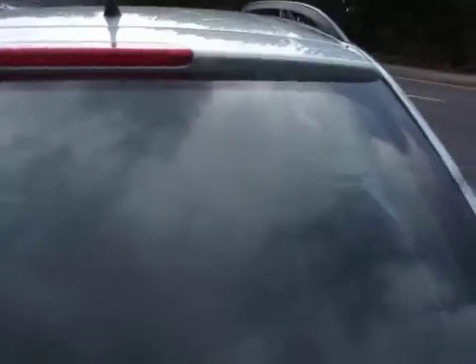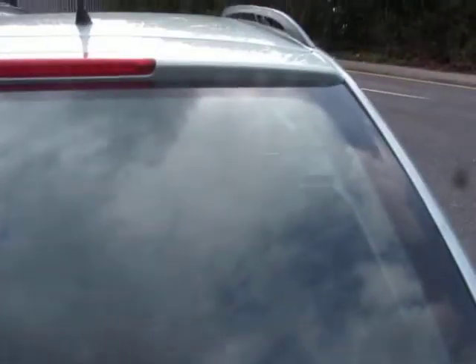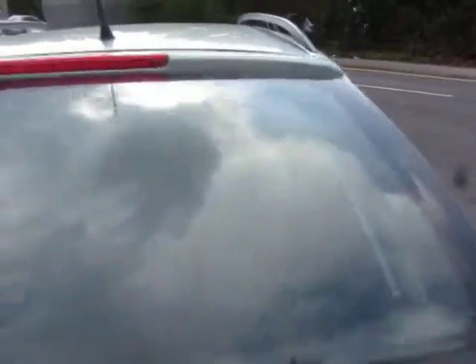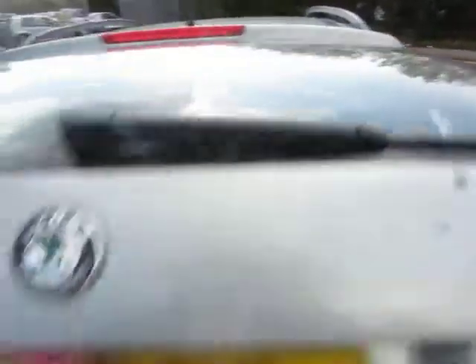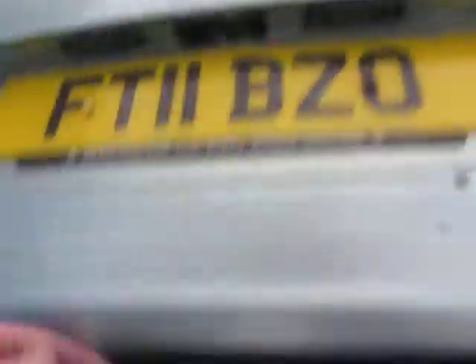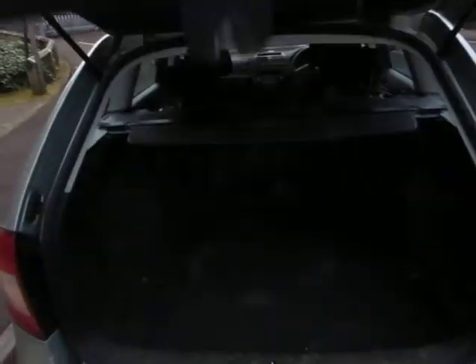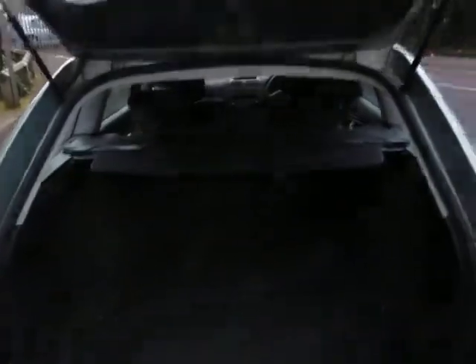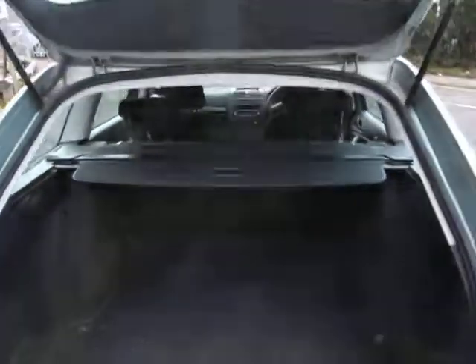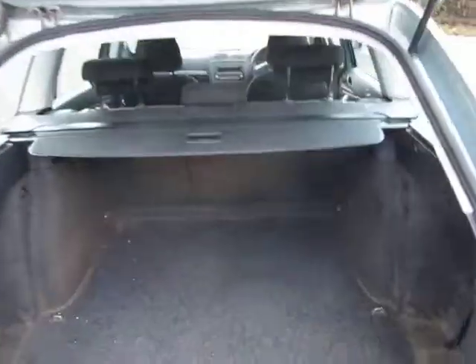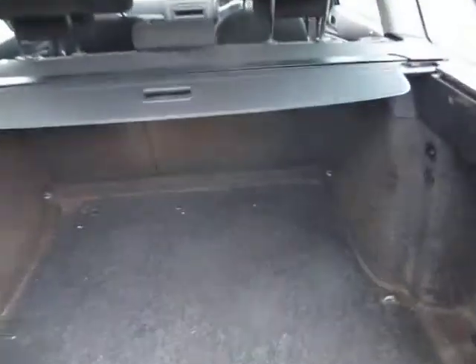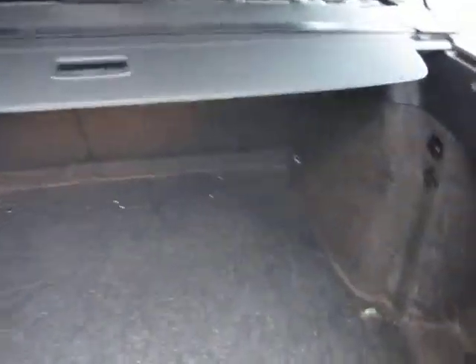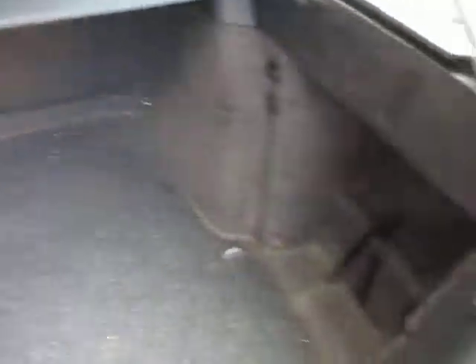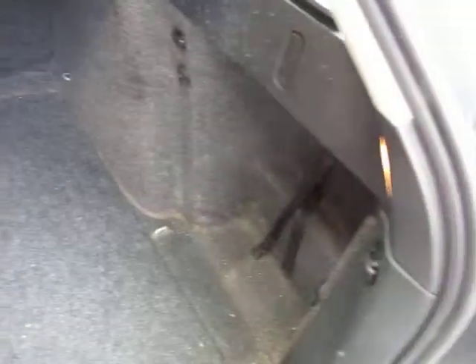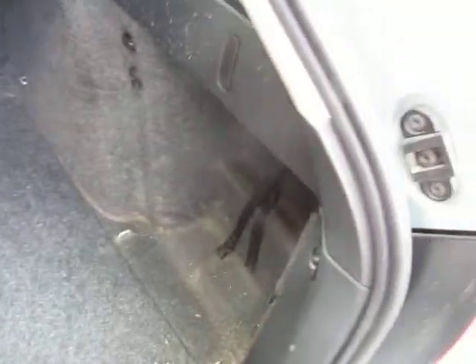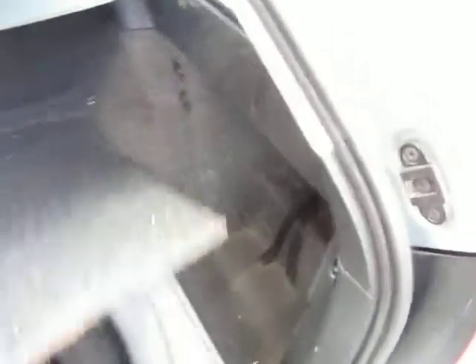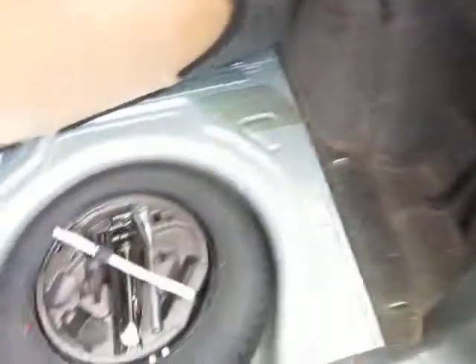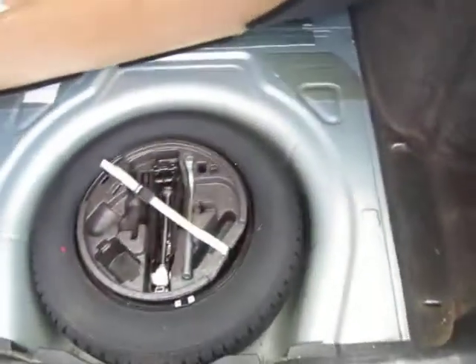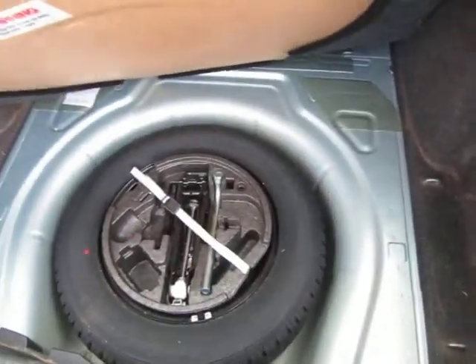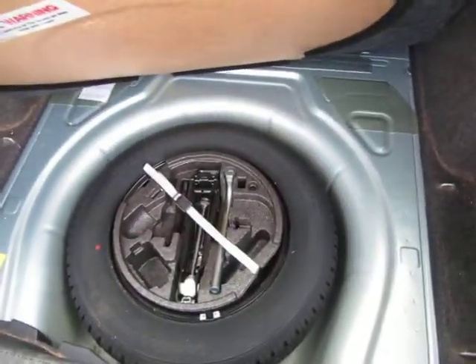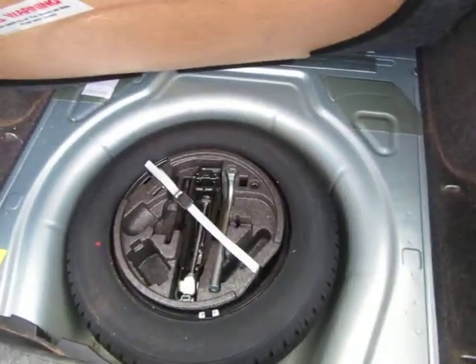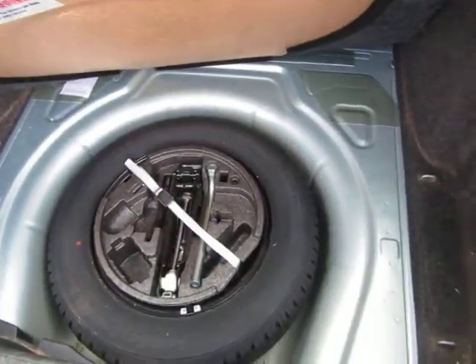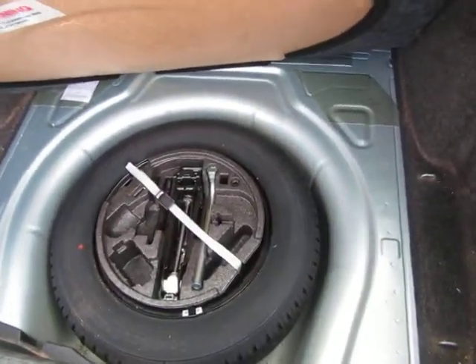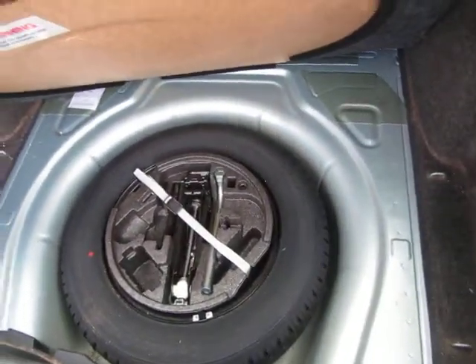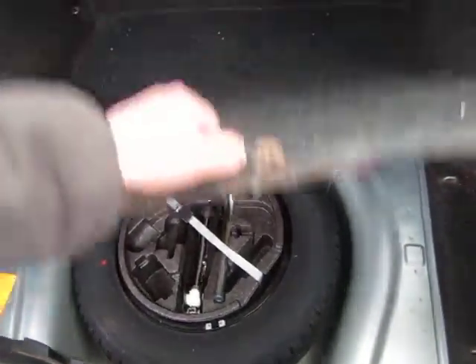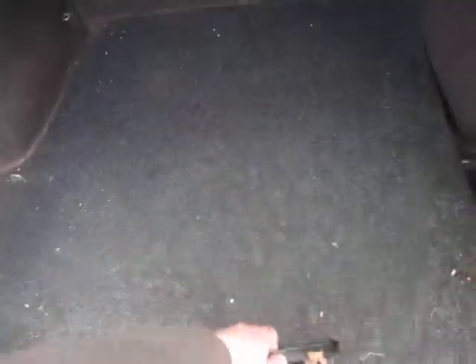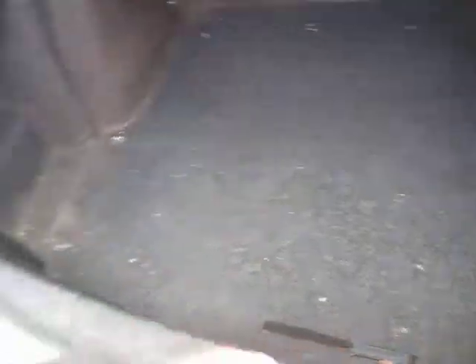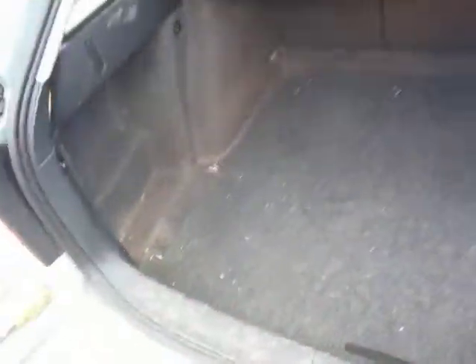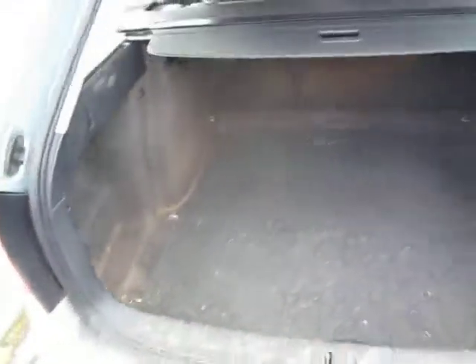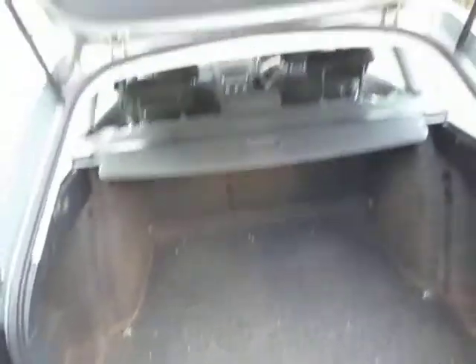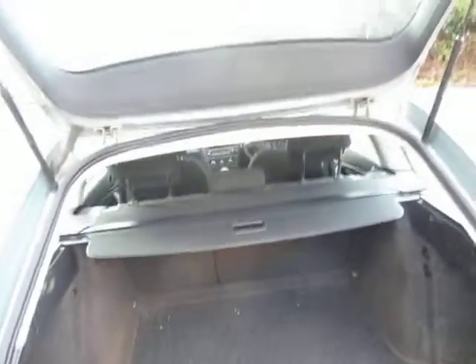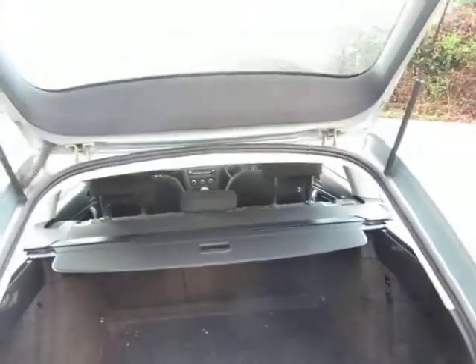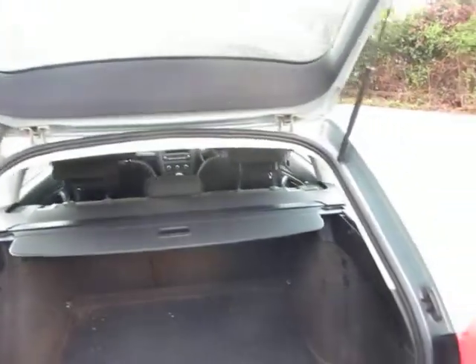It just needs a good valet inside. It's all very clean and tidy underneath, the spare tyre is present, and the parcel shelf is present.